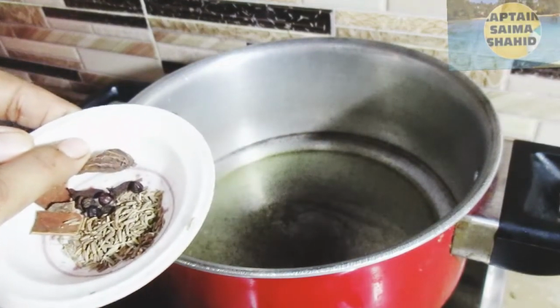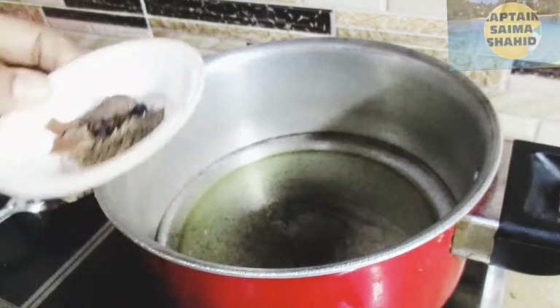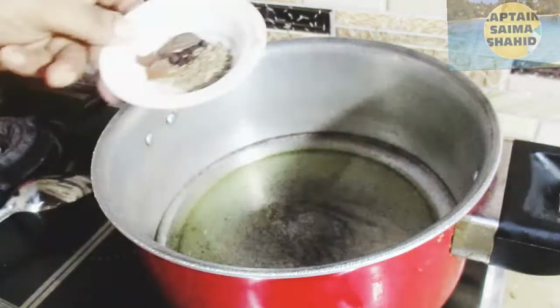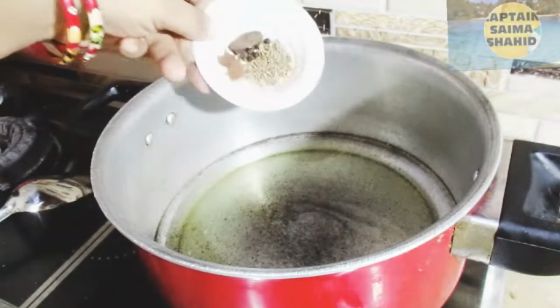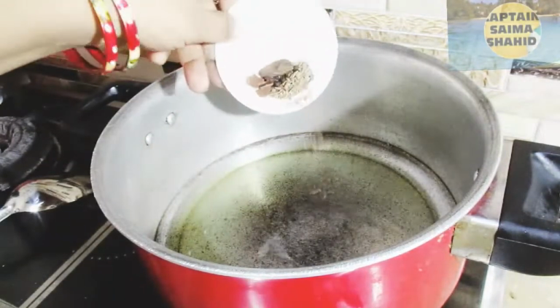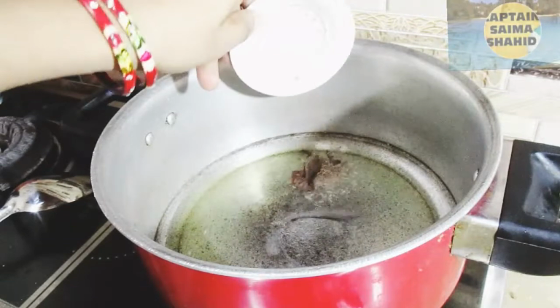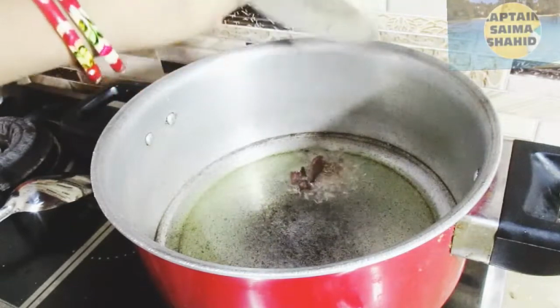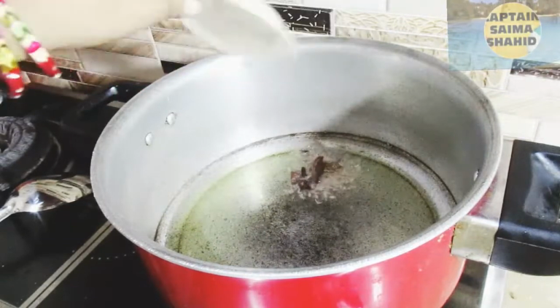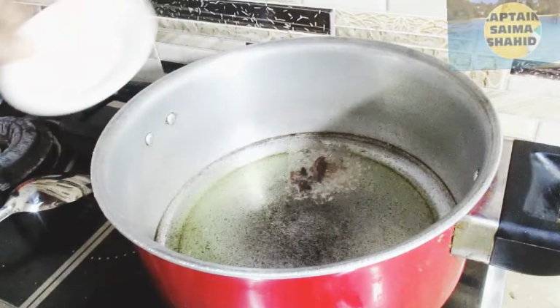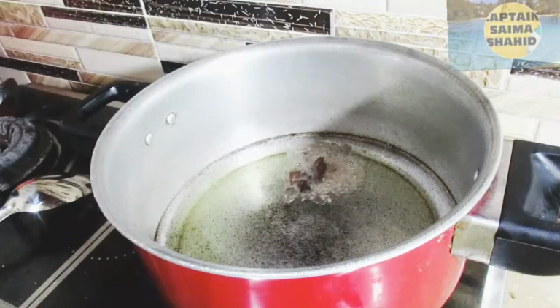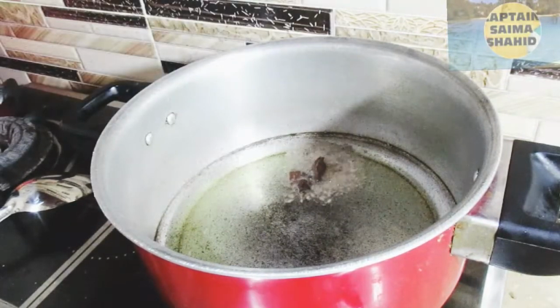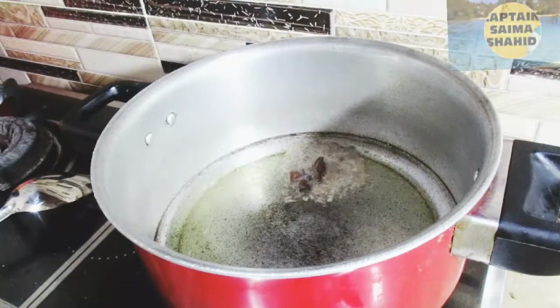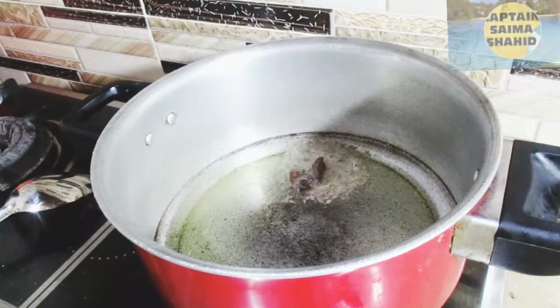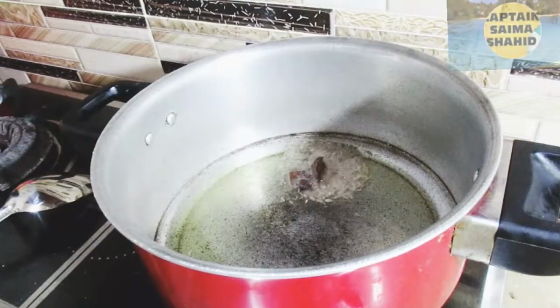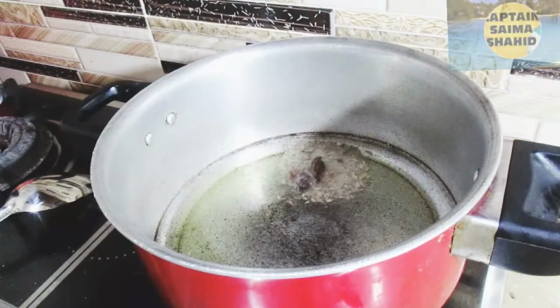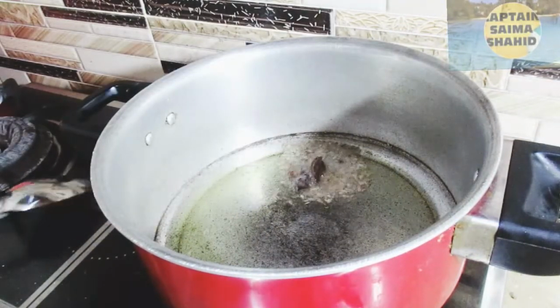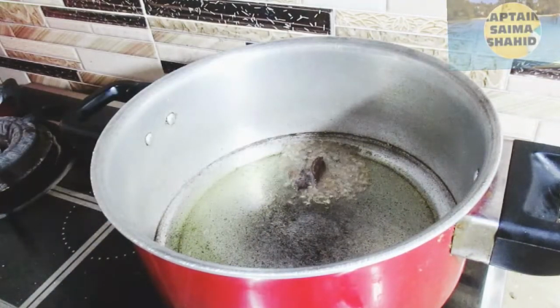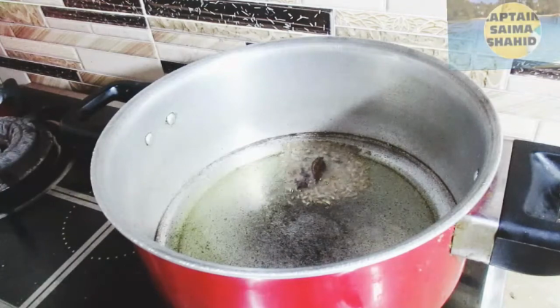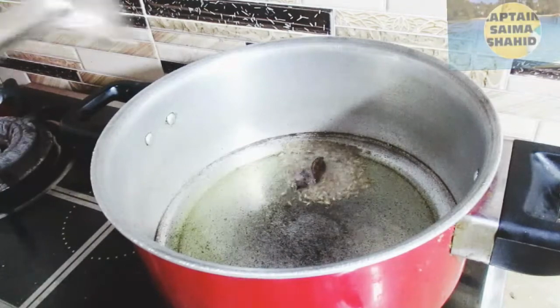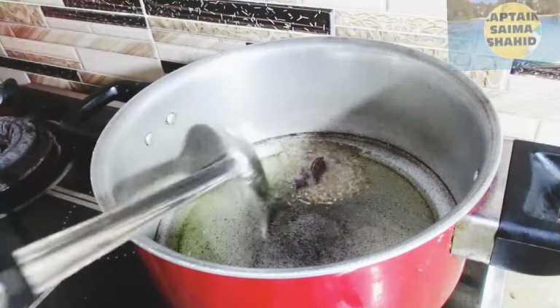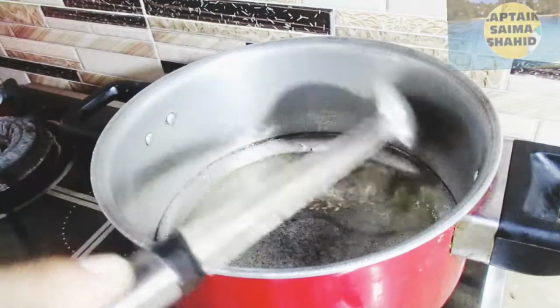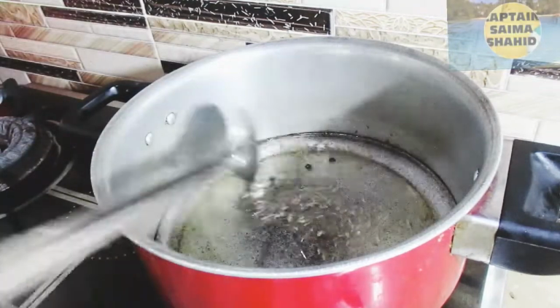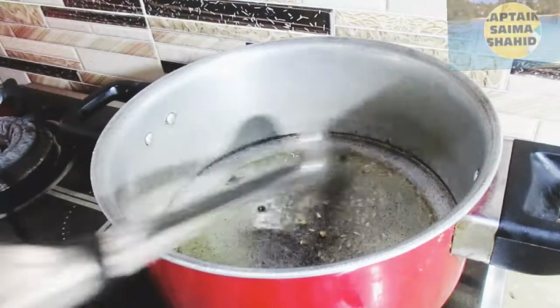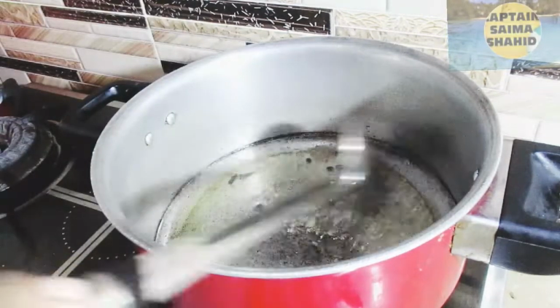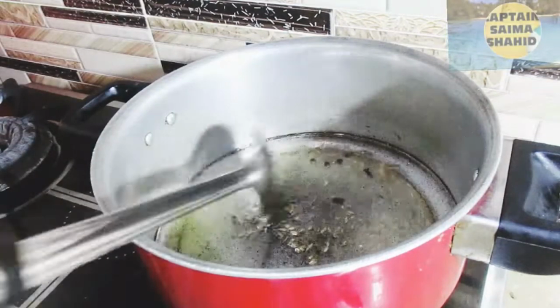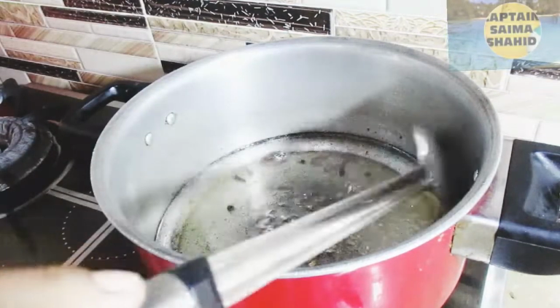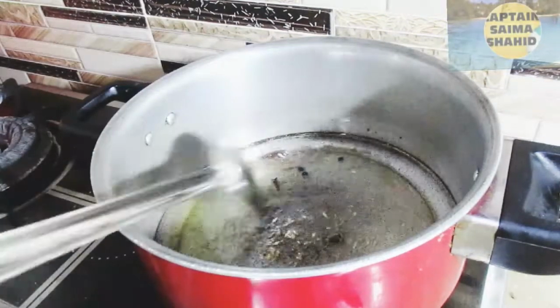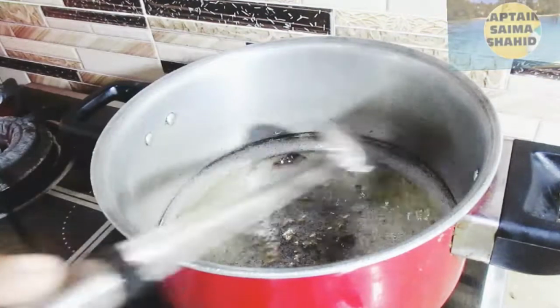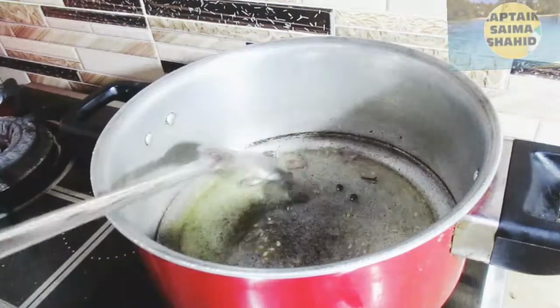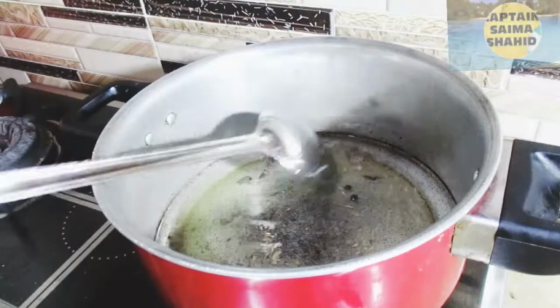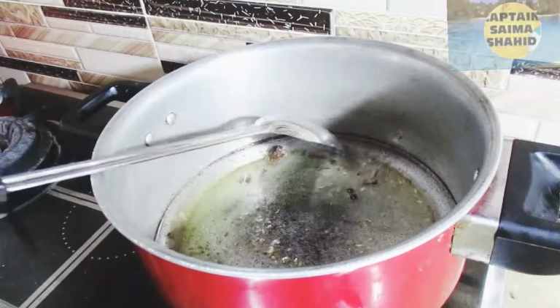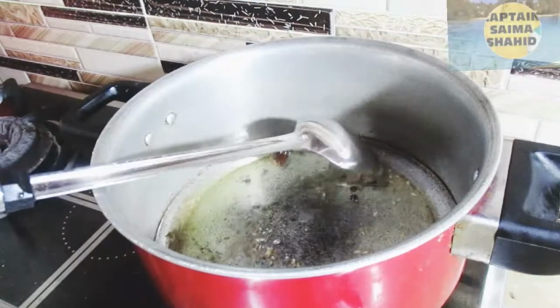I have told you that it will always be added in the mouth — the smell will be removed. So we will mix it slowly, then we will put it in a little bit.